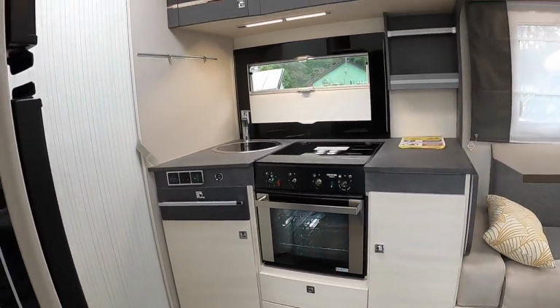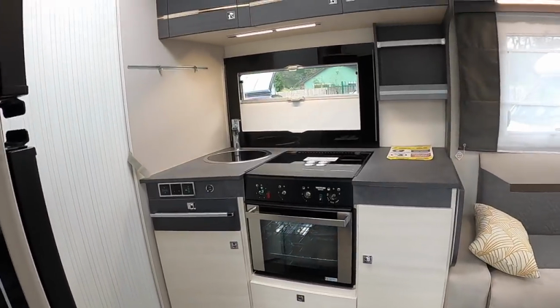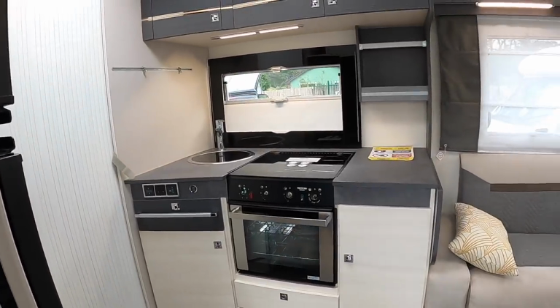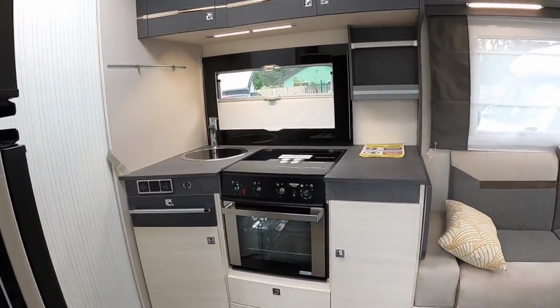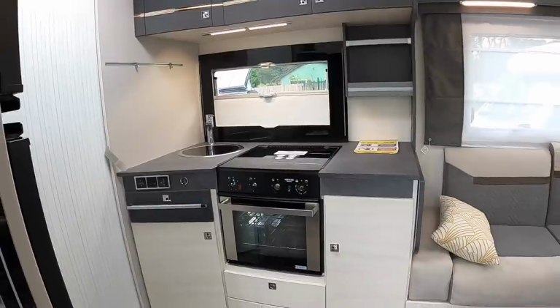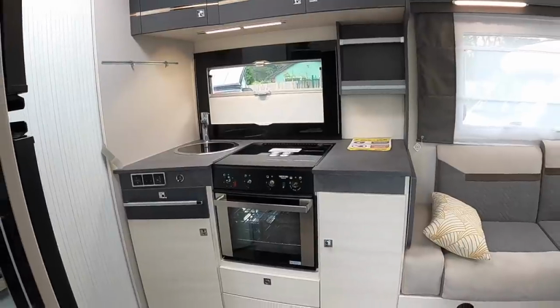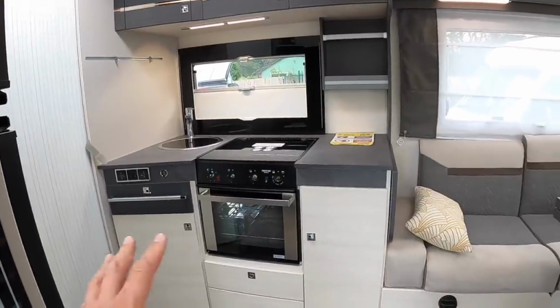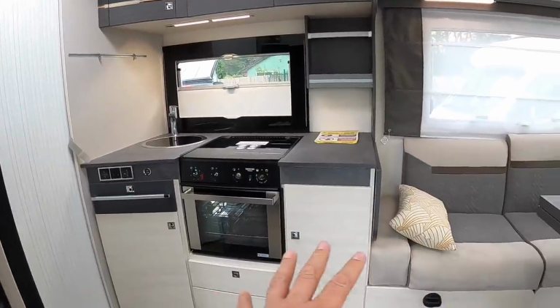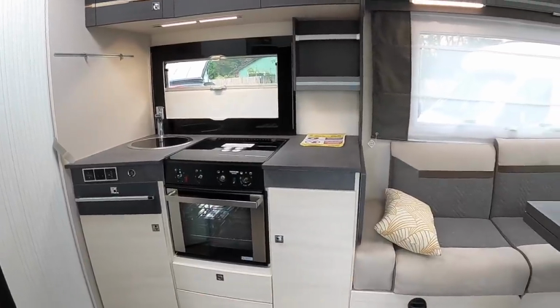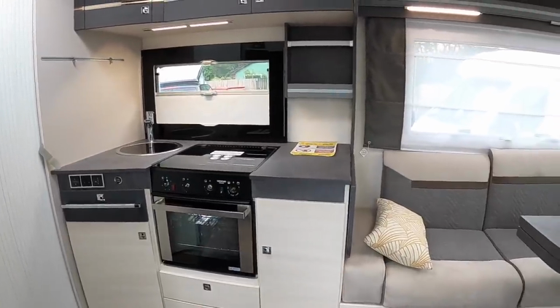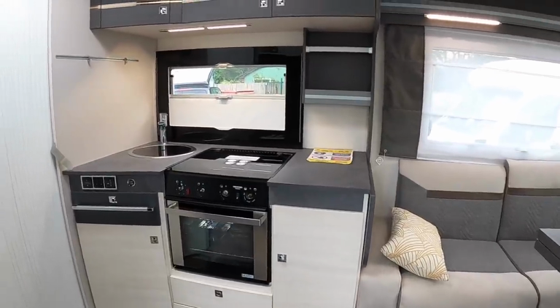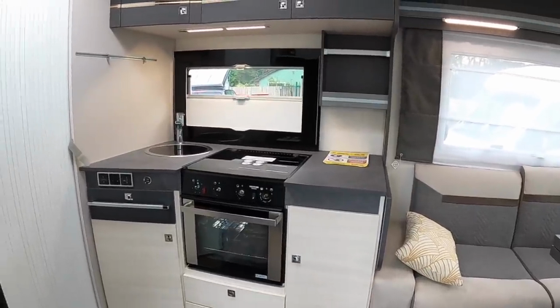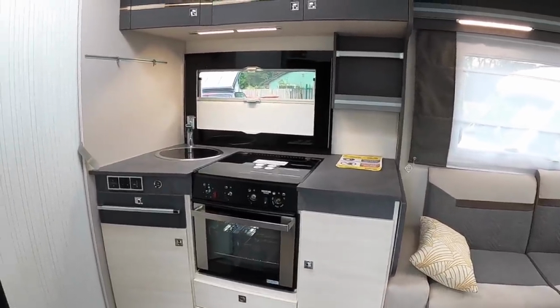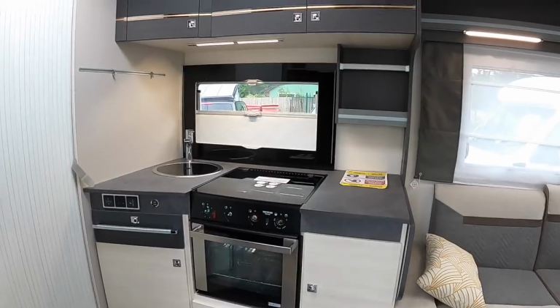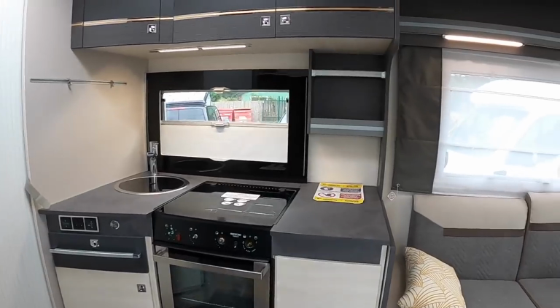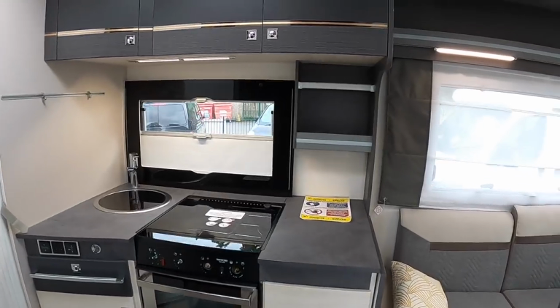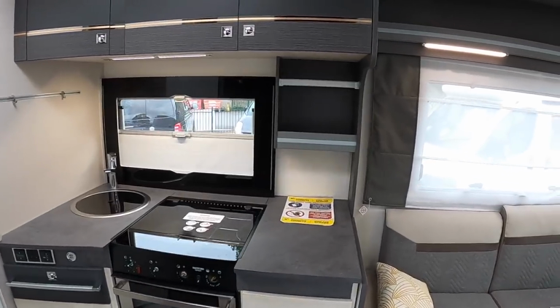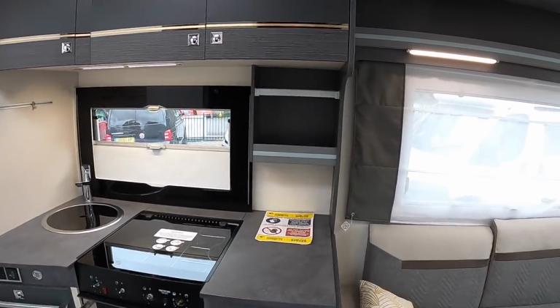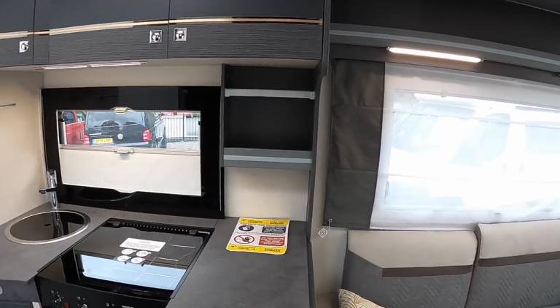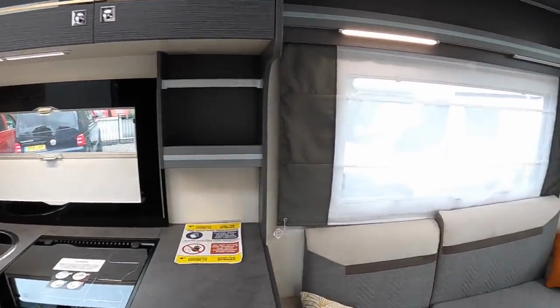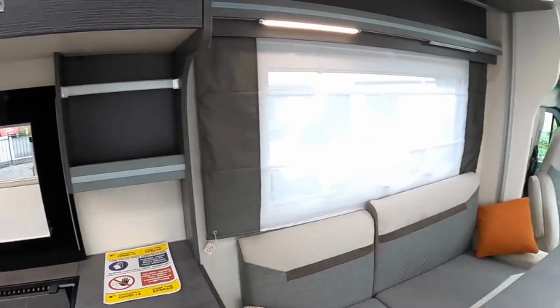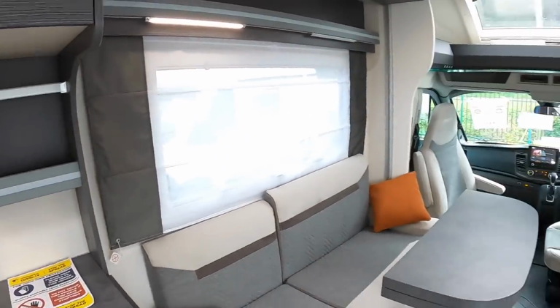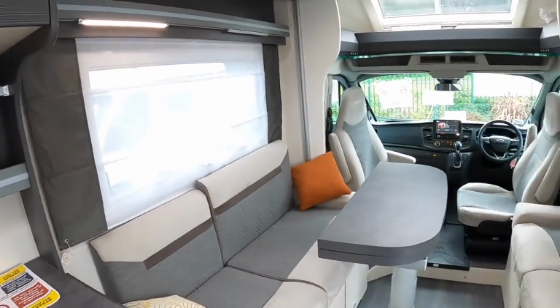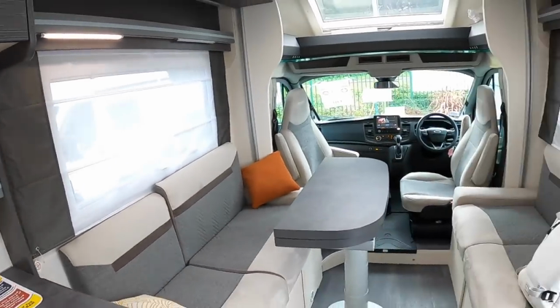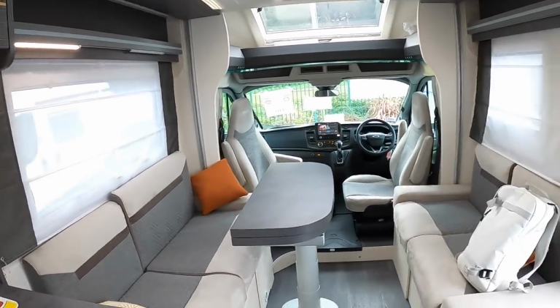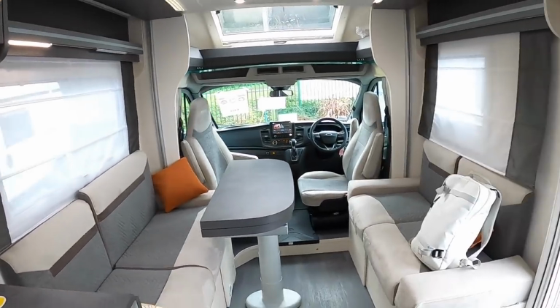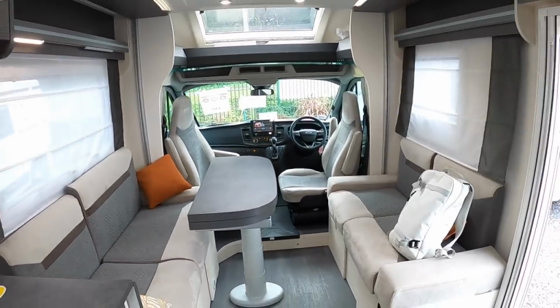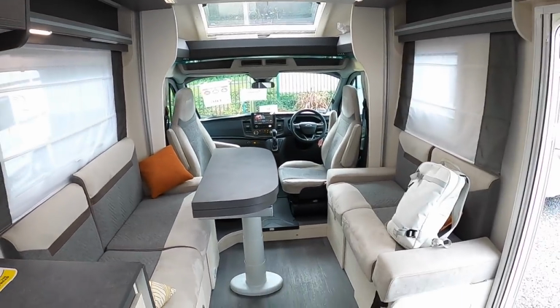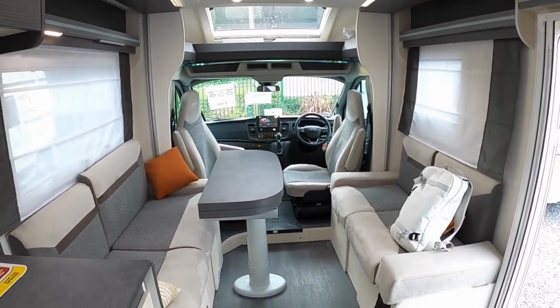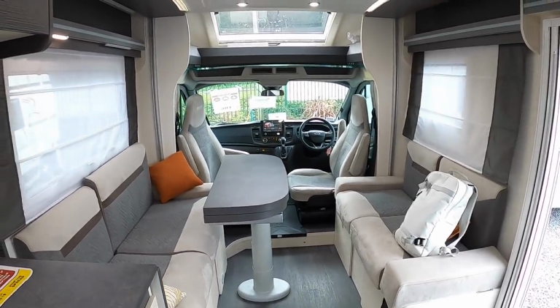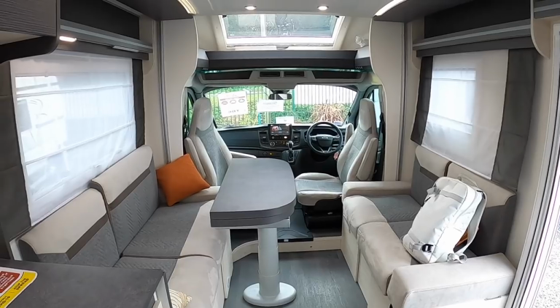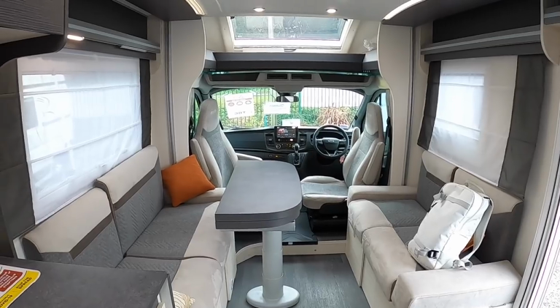This is the interior. What I like about this is it's all so nice and light — it just makes it feel even more spacious, although it is pretty spacious anyway. If we come back here you can see there's a lot of room in here.